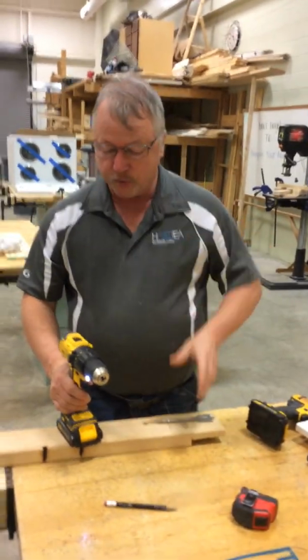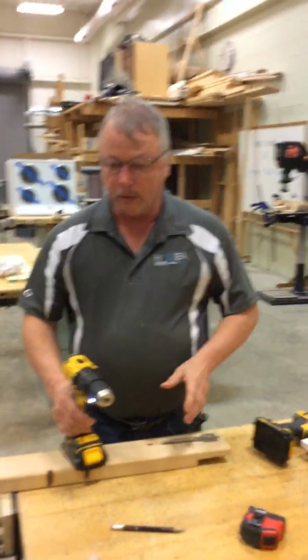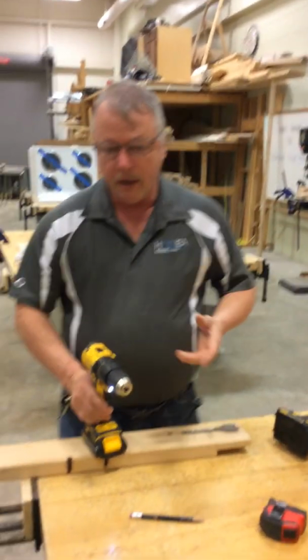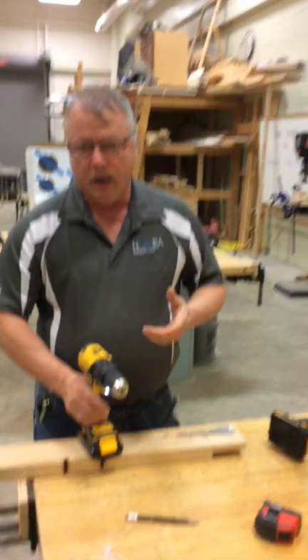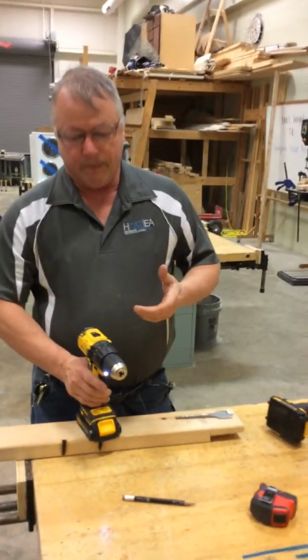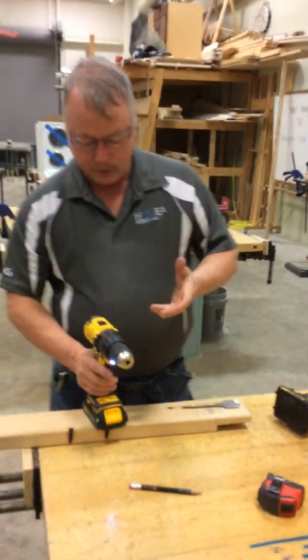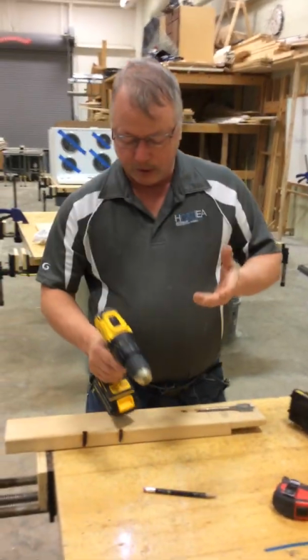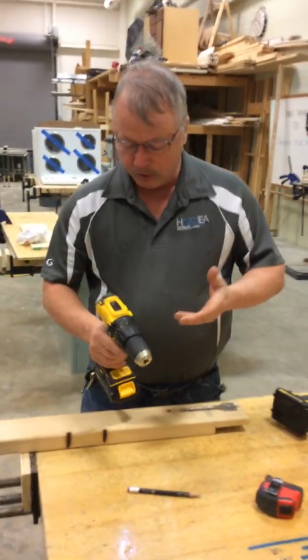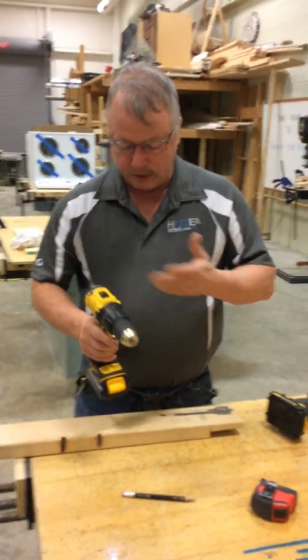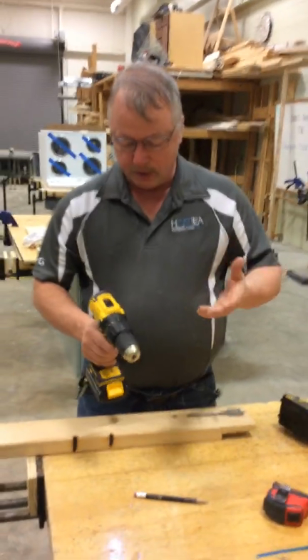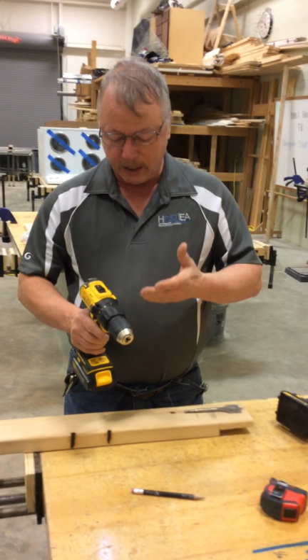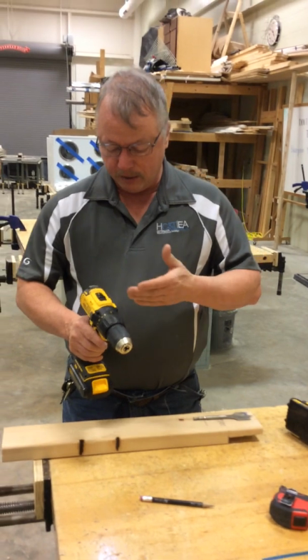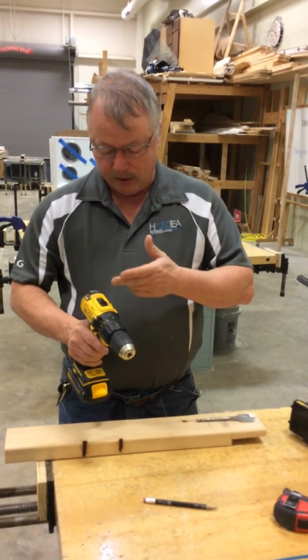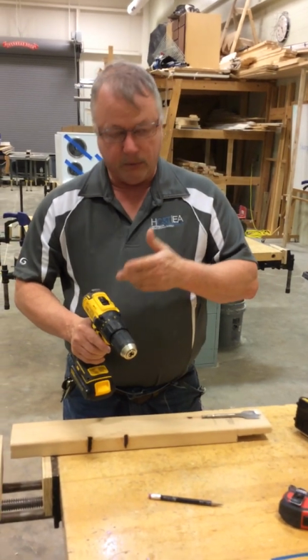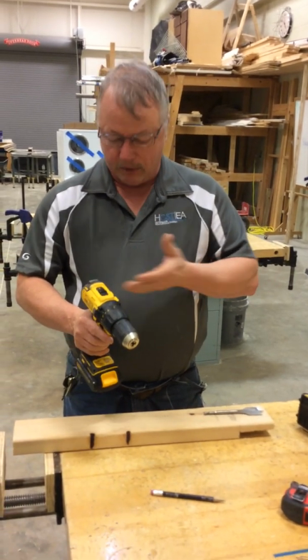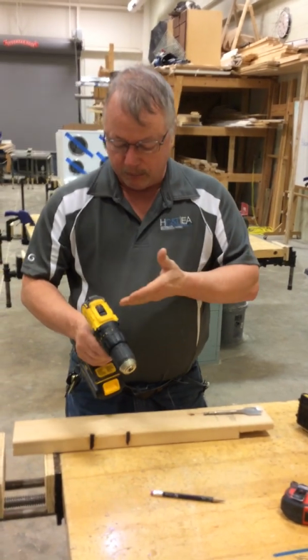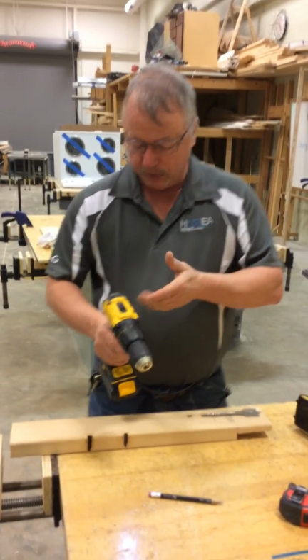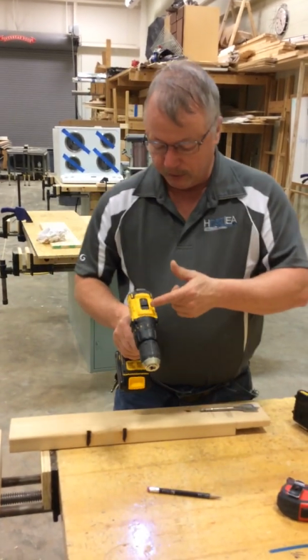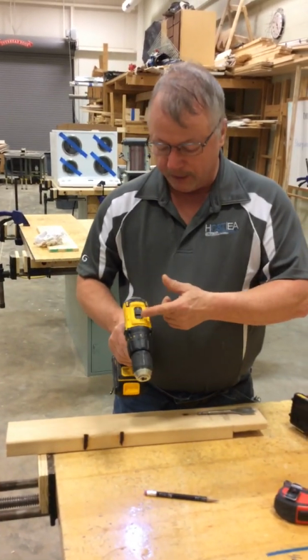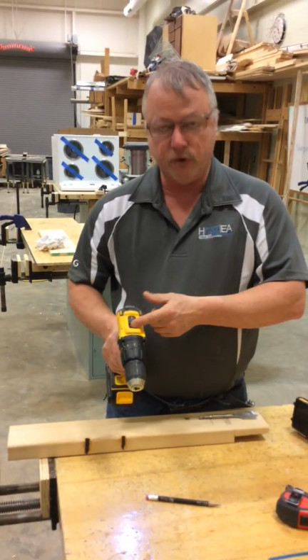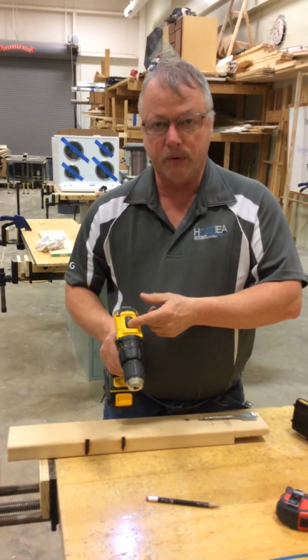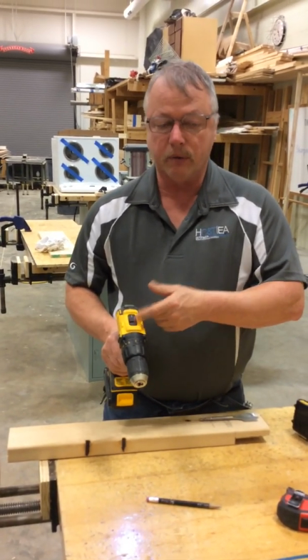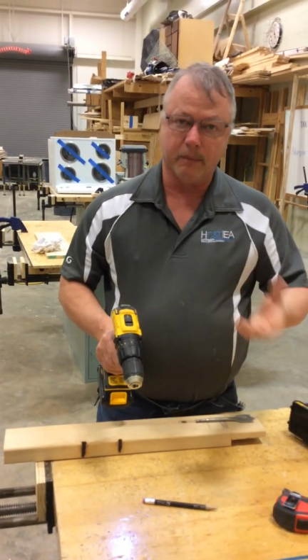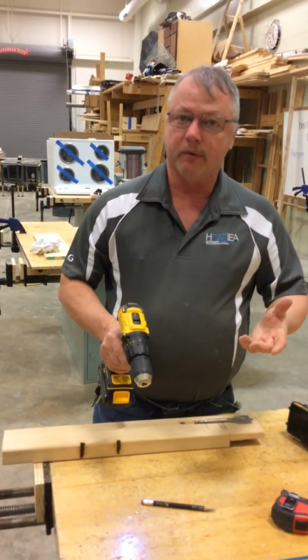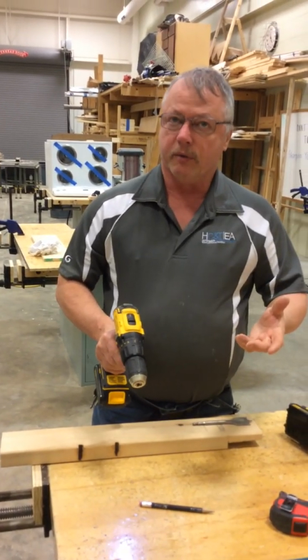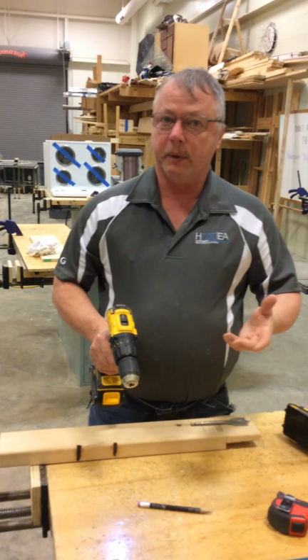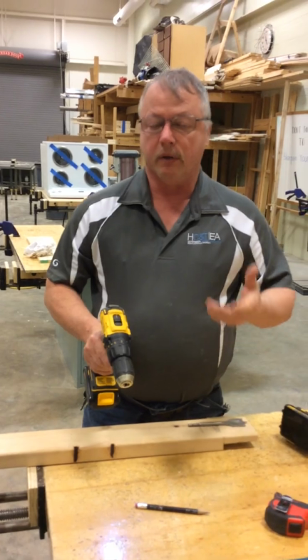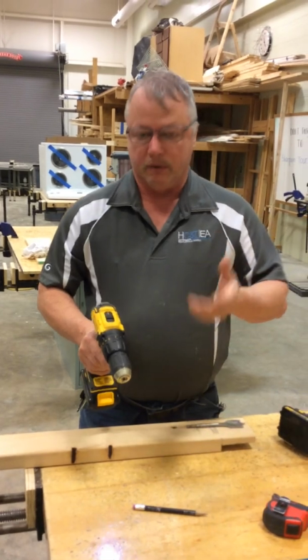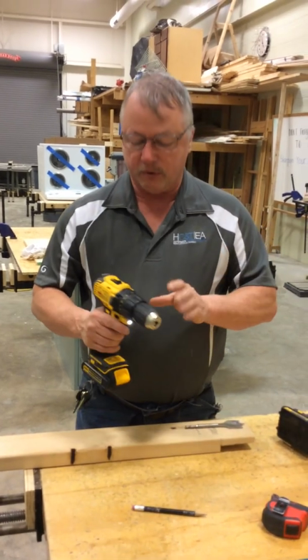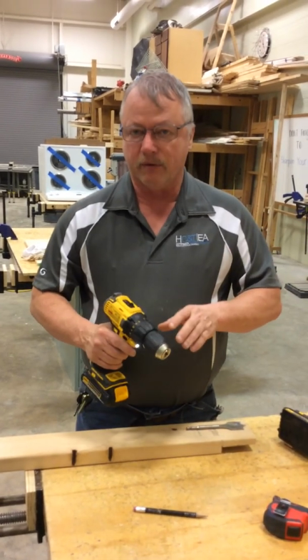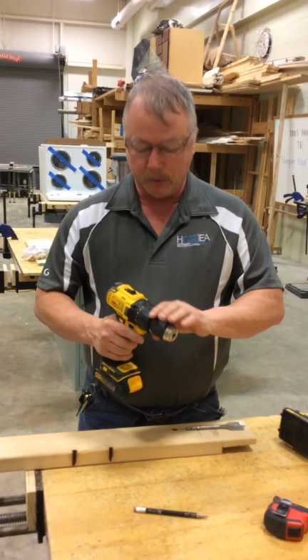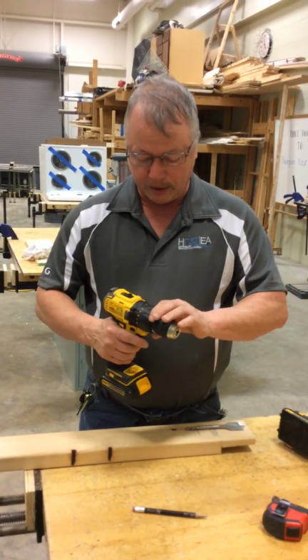On your drills, I want to make sure that you understand: on my drills, I have a two-speed drill. Some of them have three speeds. Some just have a variable speed.